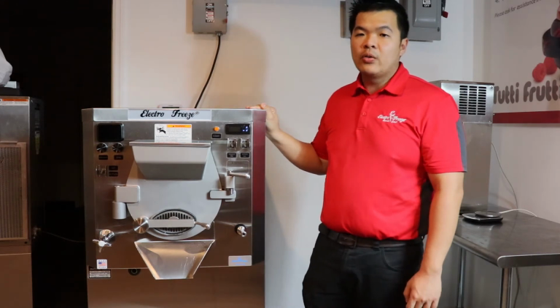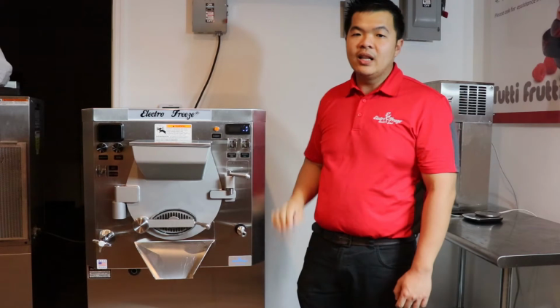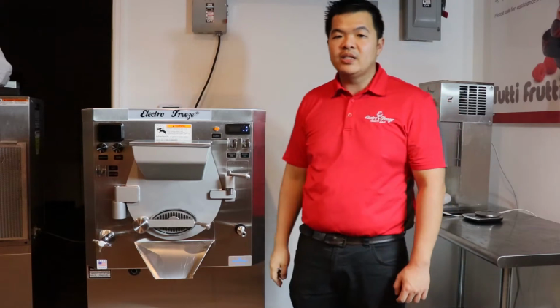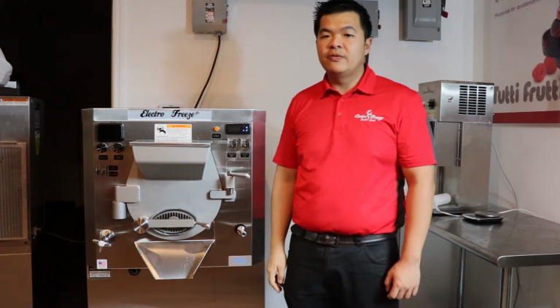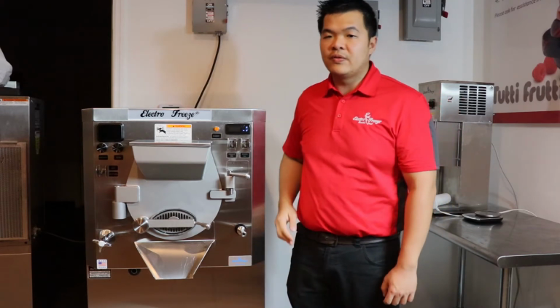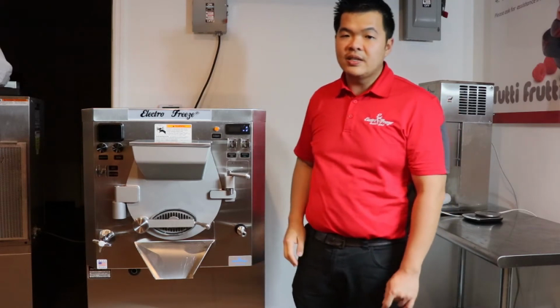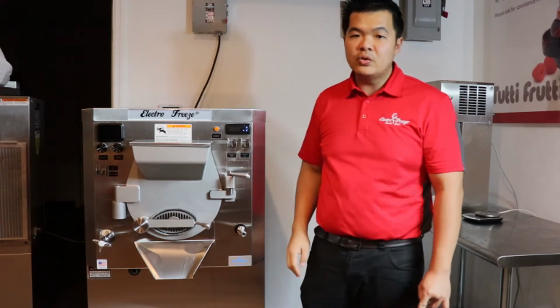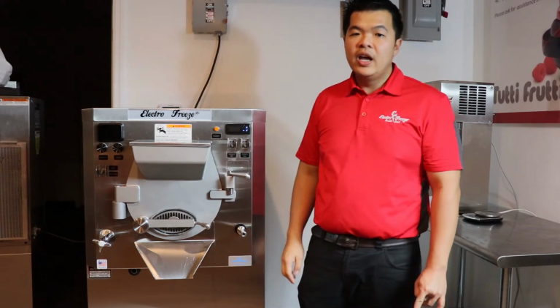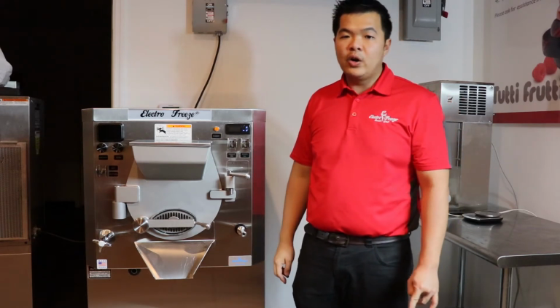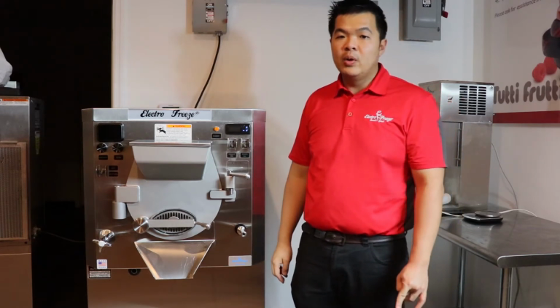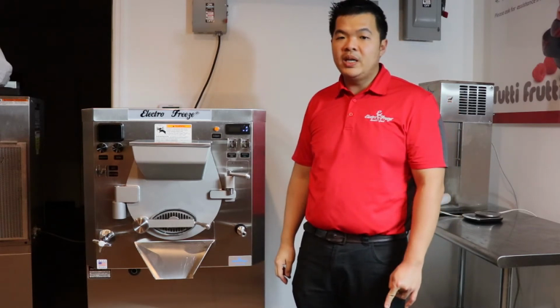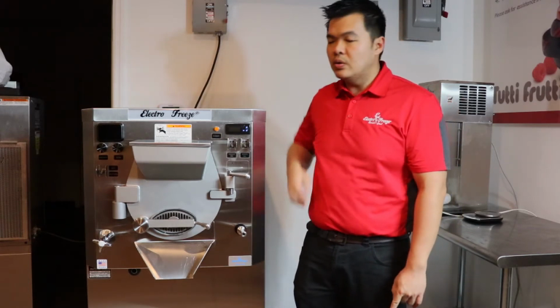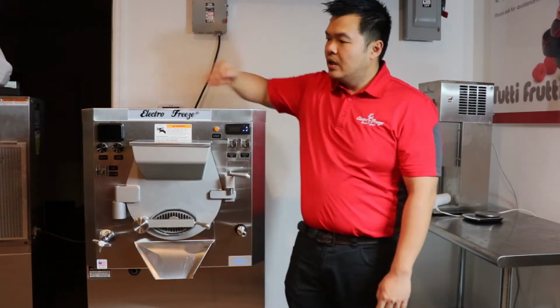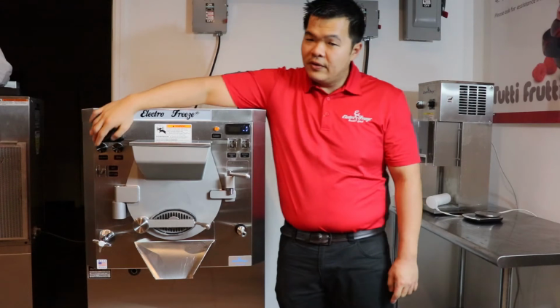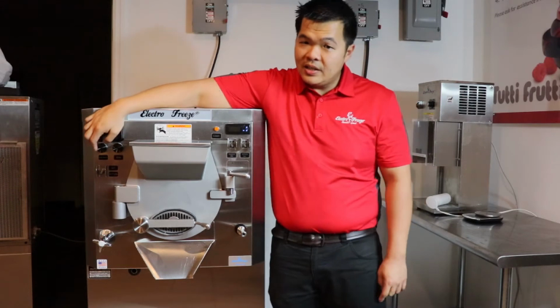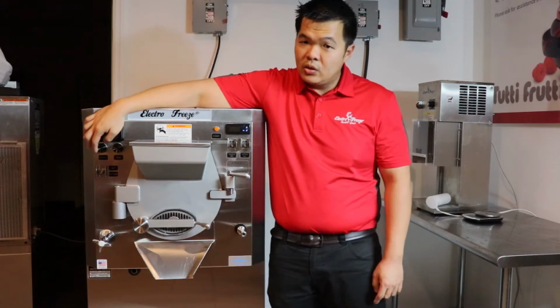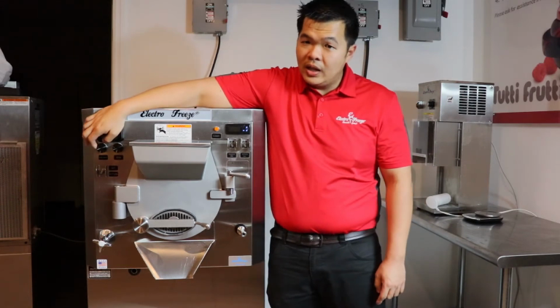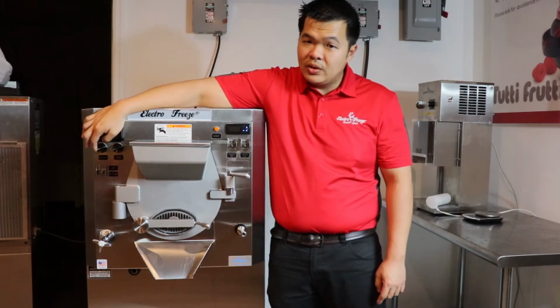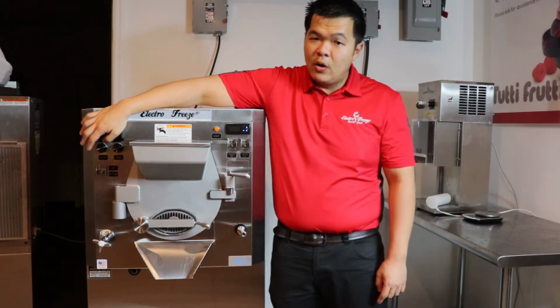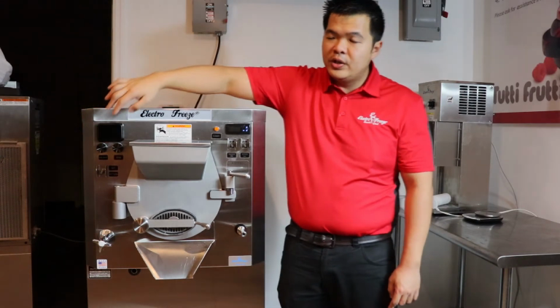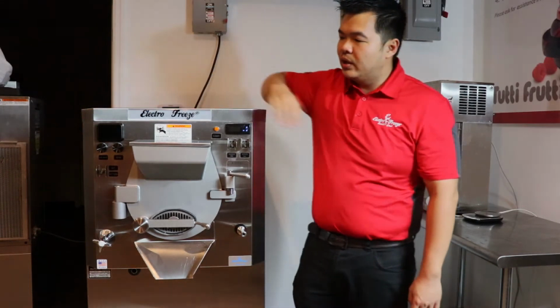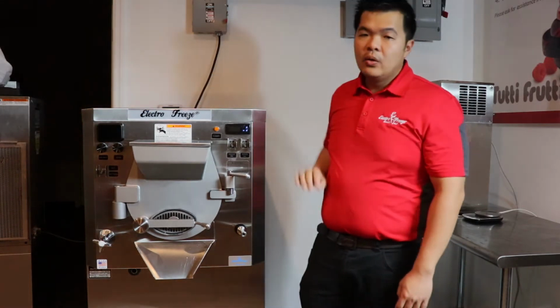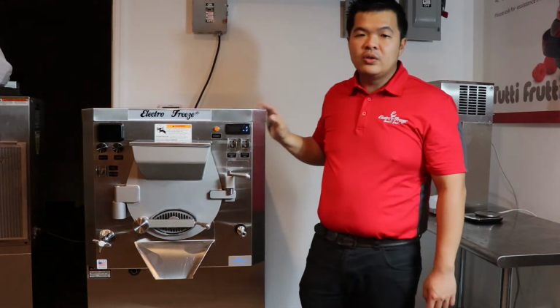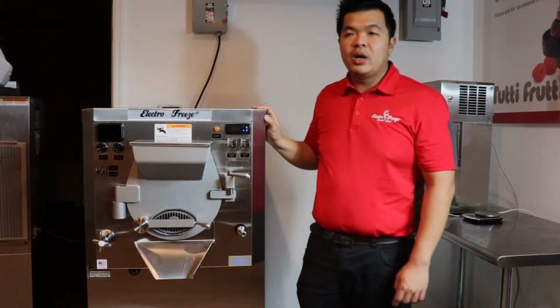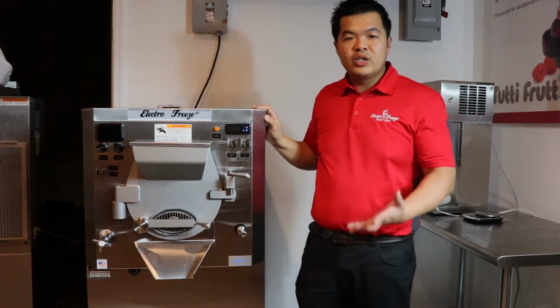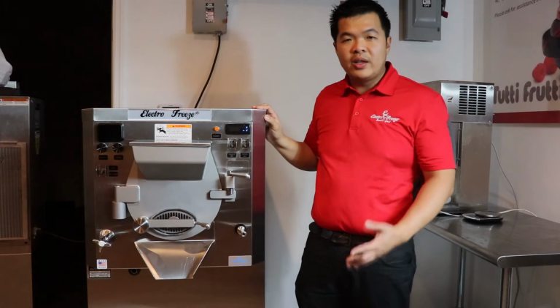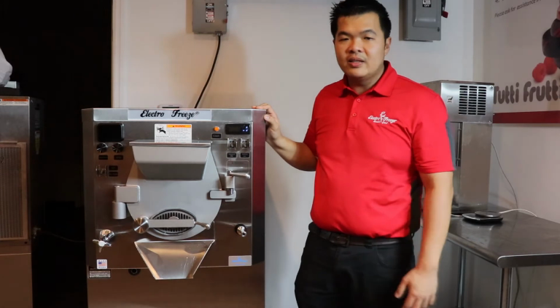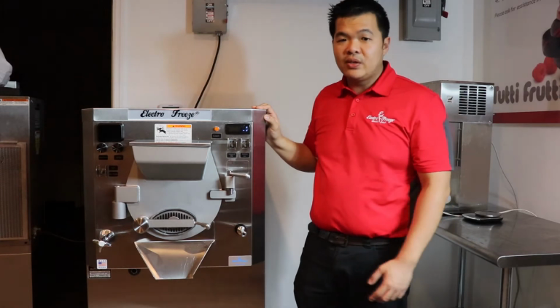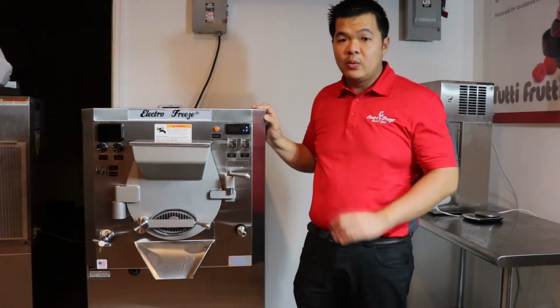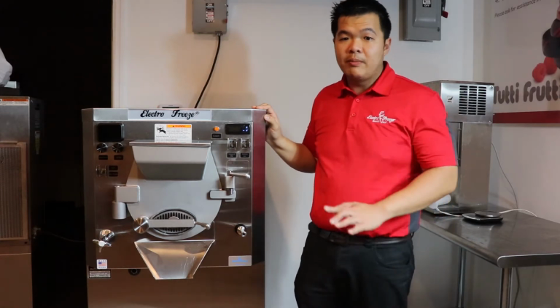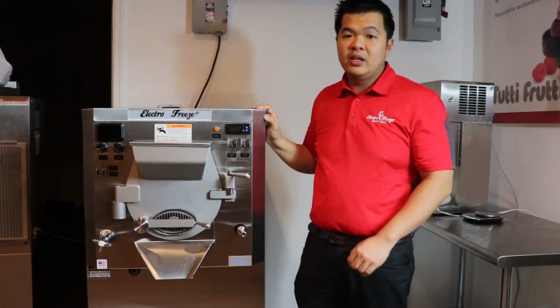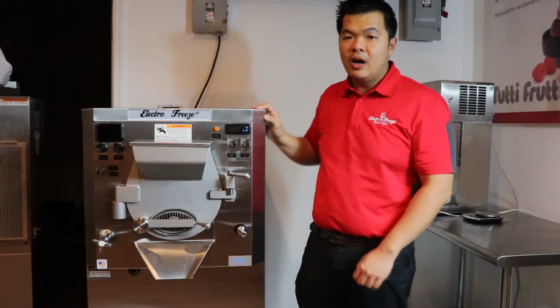Our 3-gallon batch freezer features viscosity control and variable motor speed controls. Our viscosity control allows you to never over-freeze your product. Once your product reaches the right thickness, the batch freezer will automatically shut off.